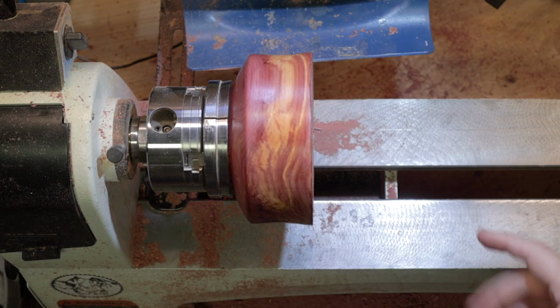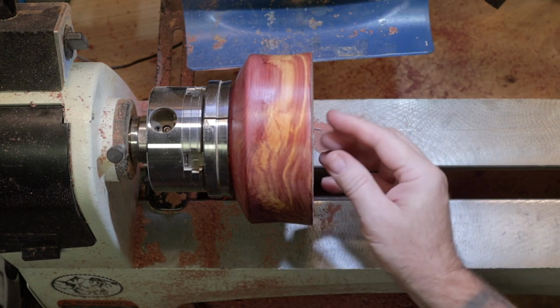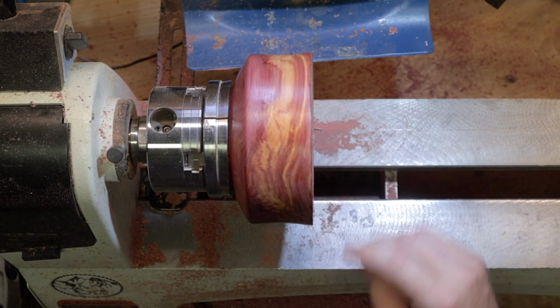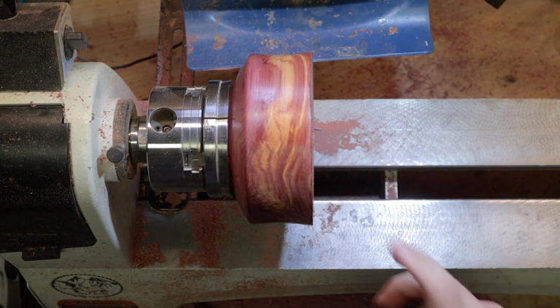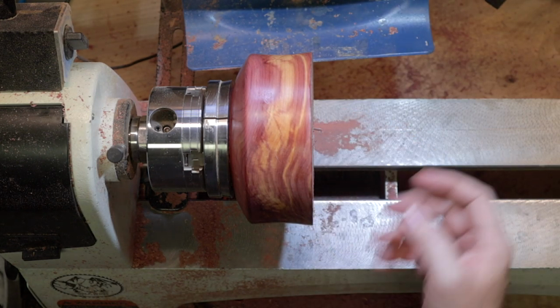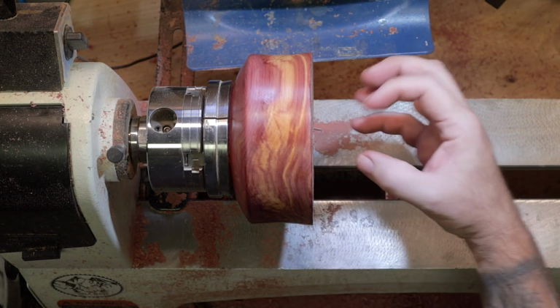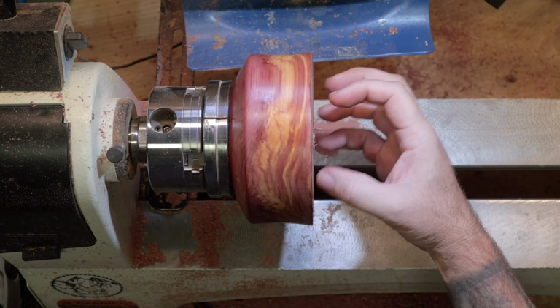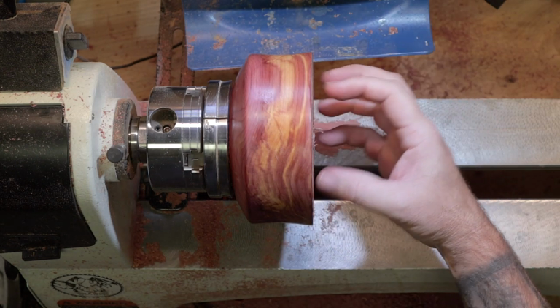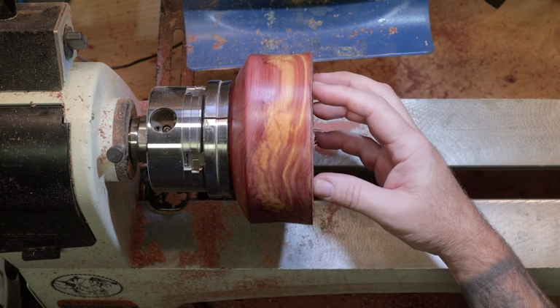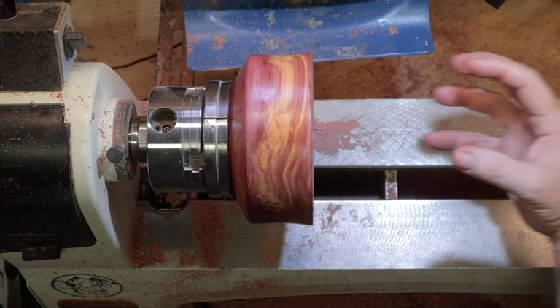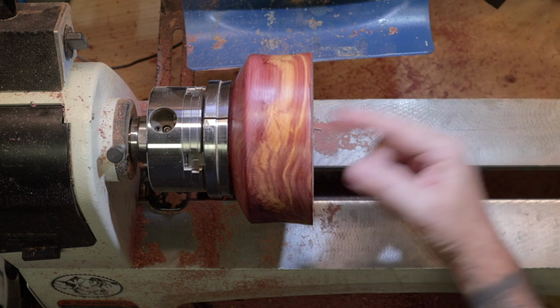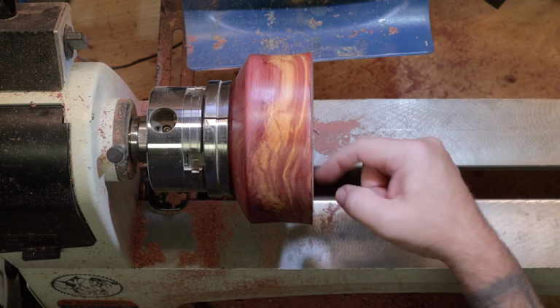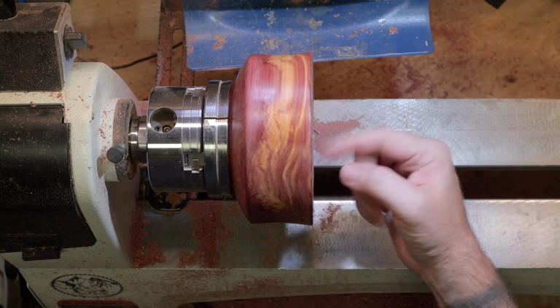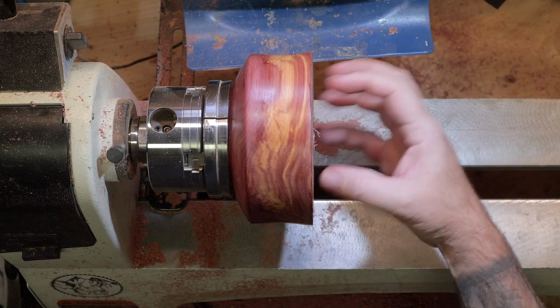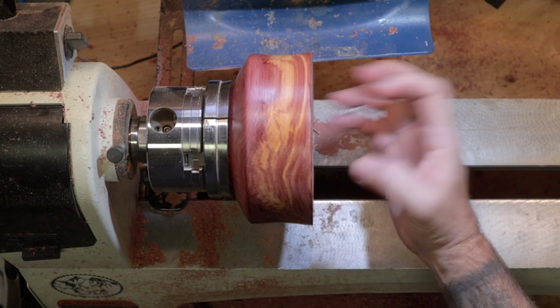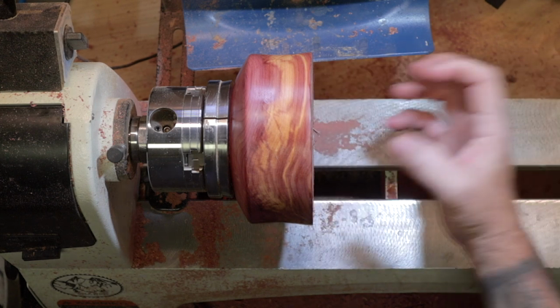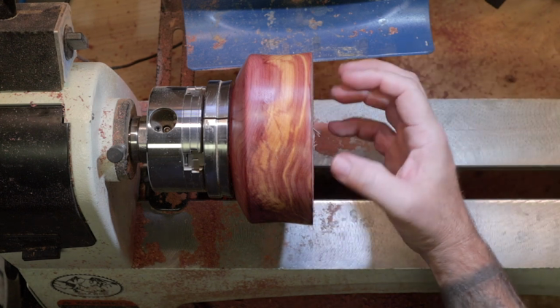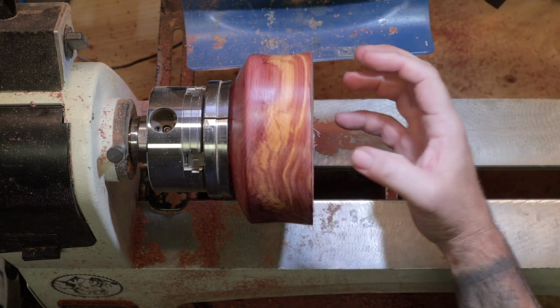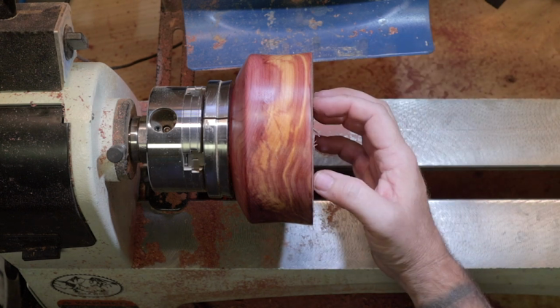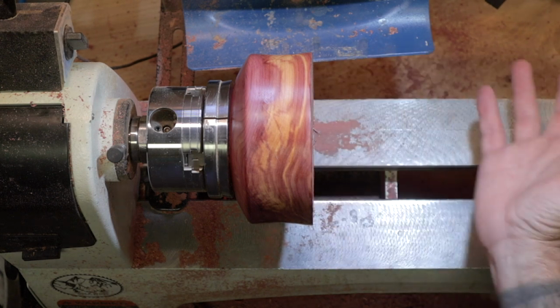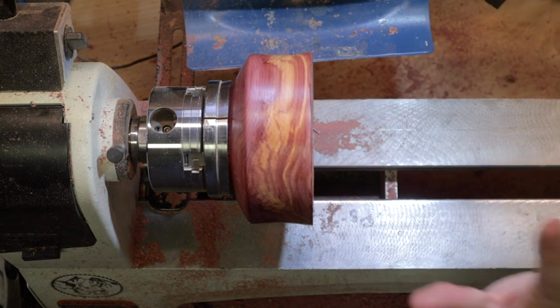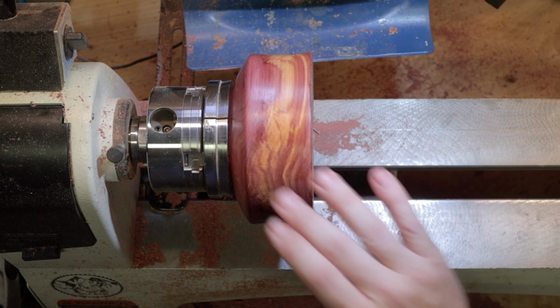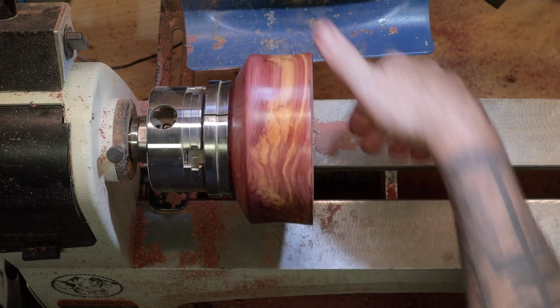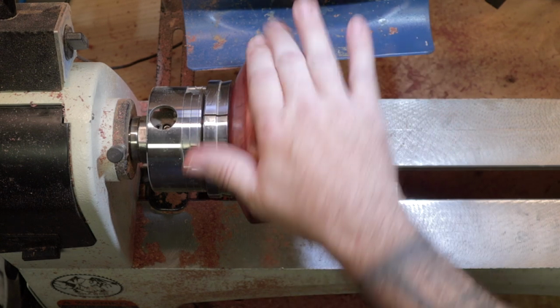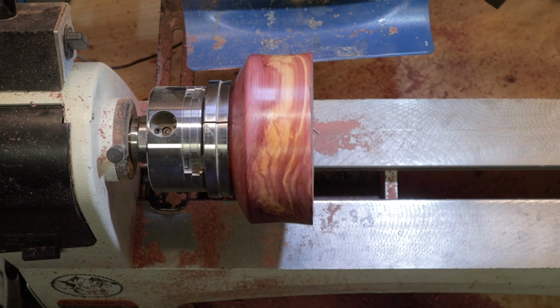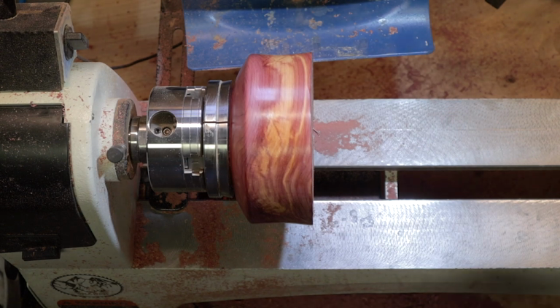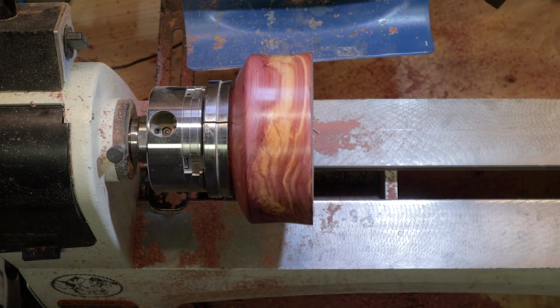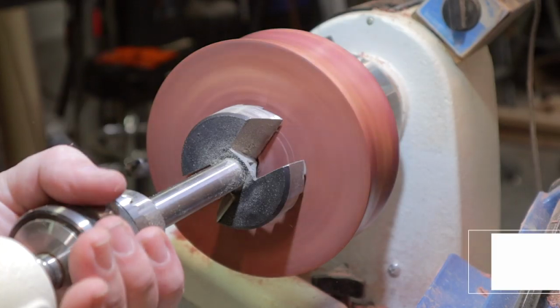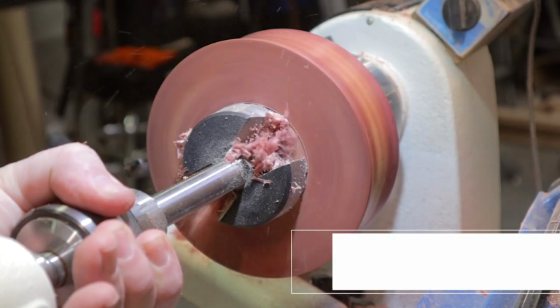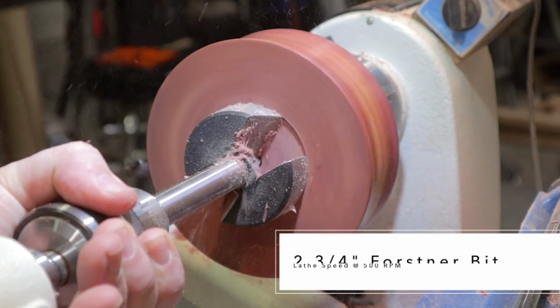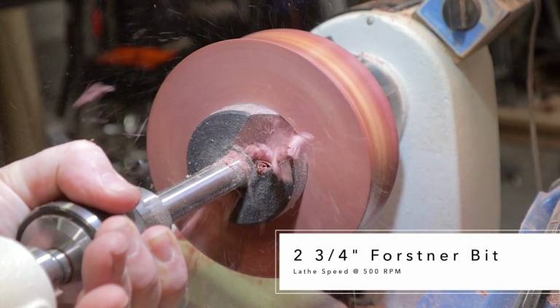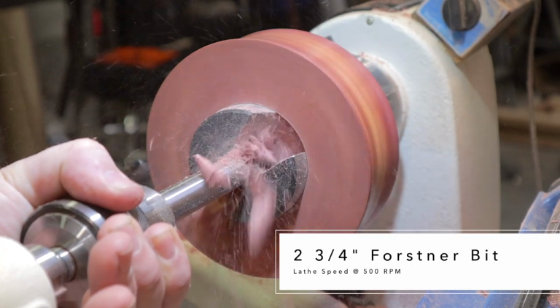I'm going to cheat a little bit. I'm going to use a 2-3/4-inch Forstner bit to hollow out the inside so I don't have to take out as much material. I think that's going to be okay.